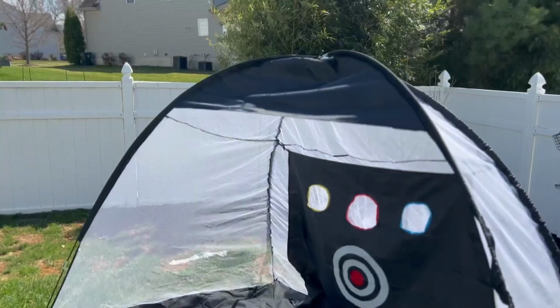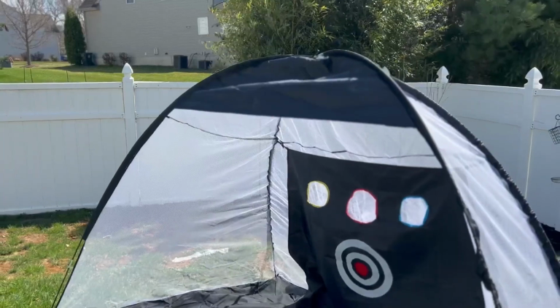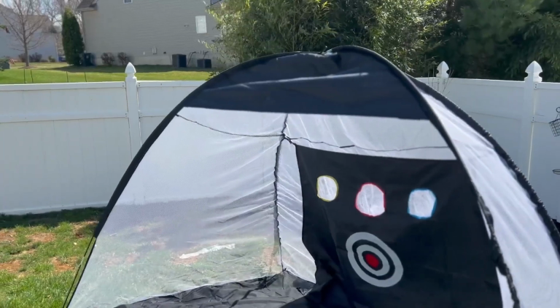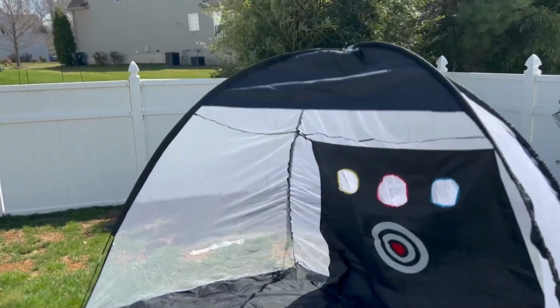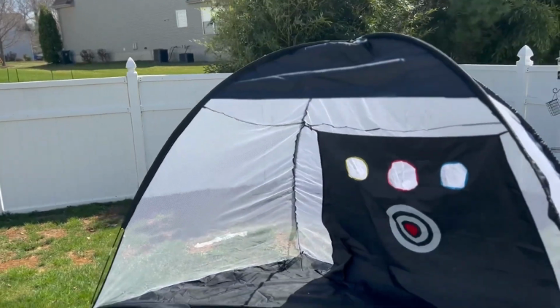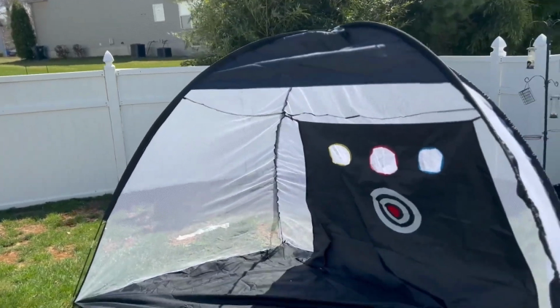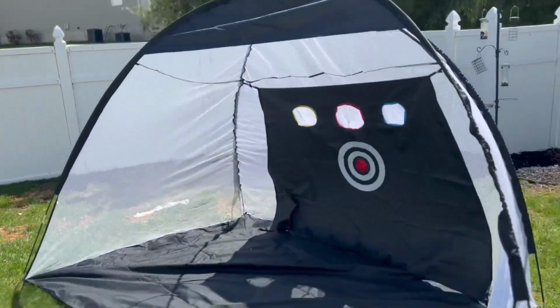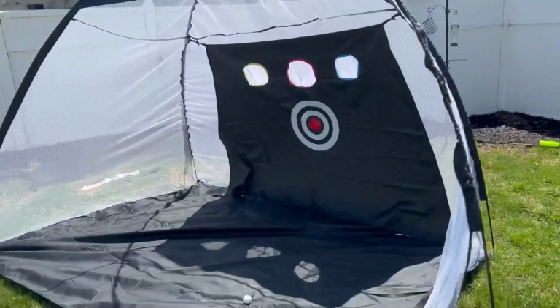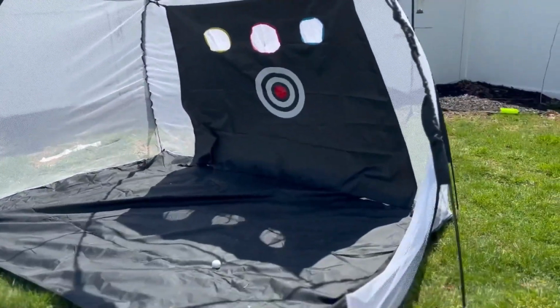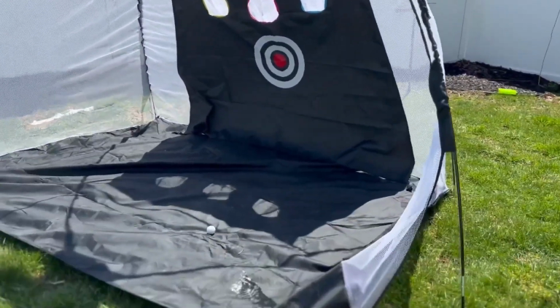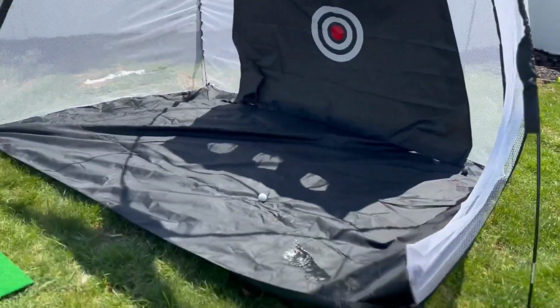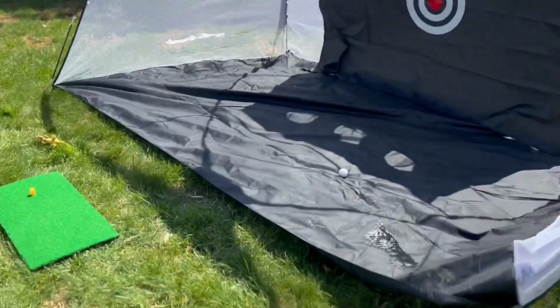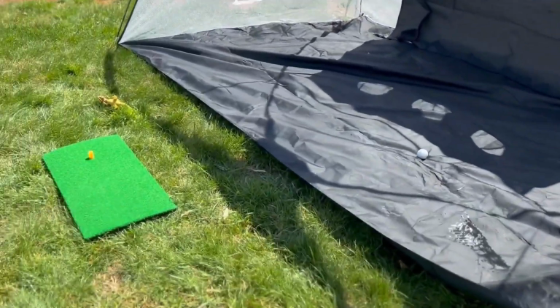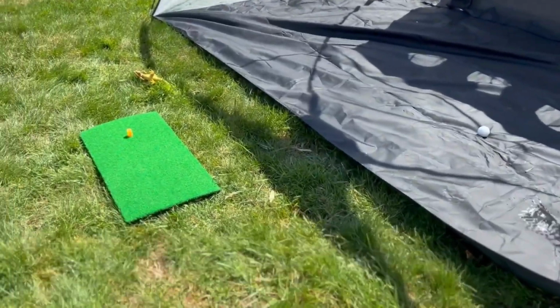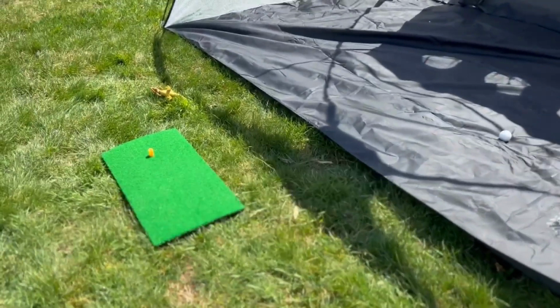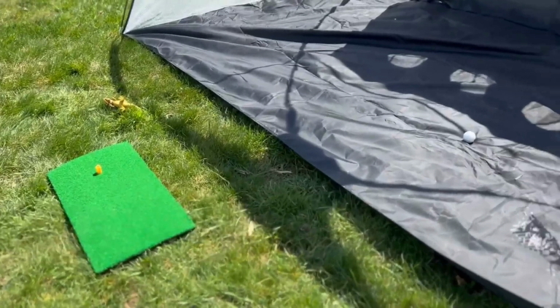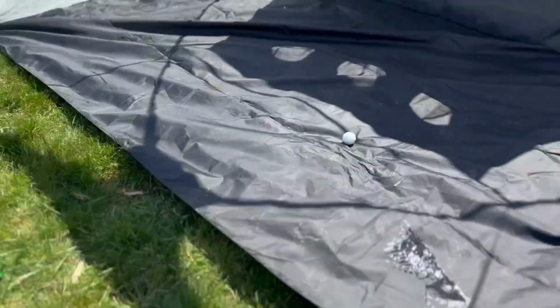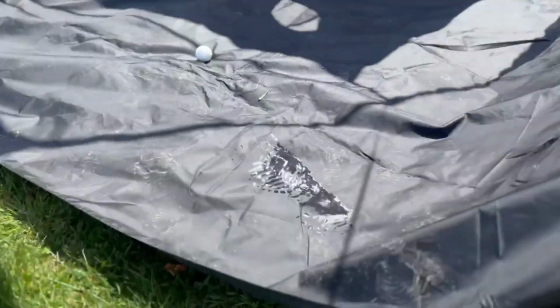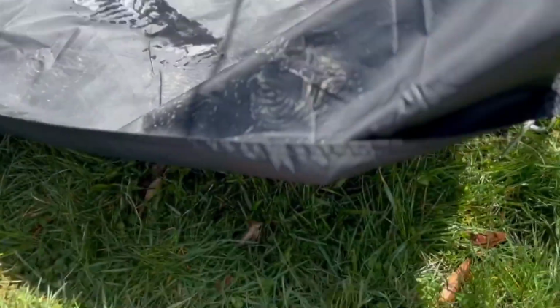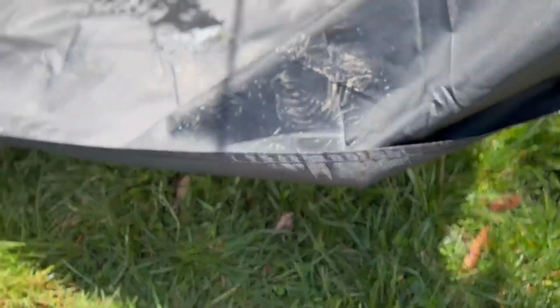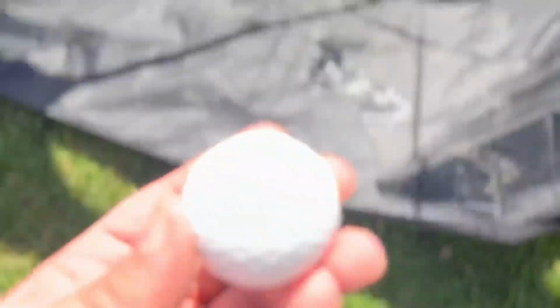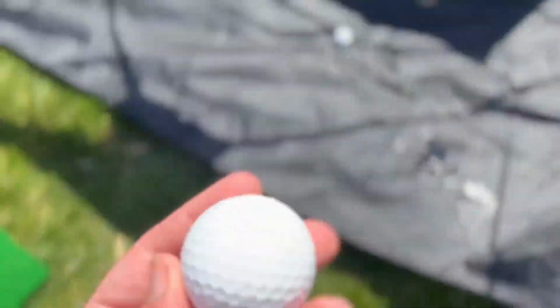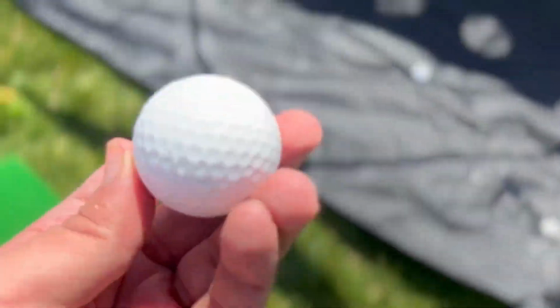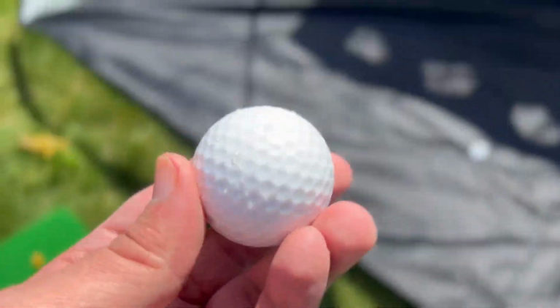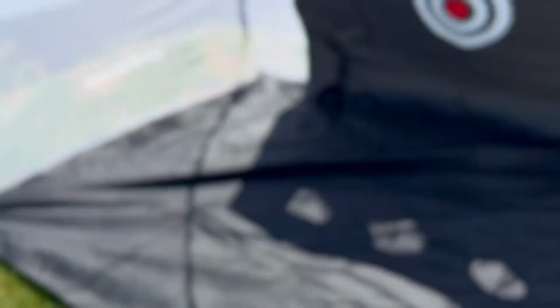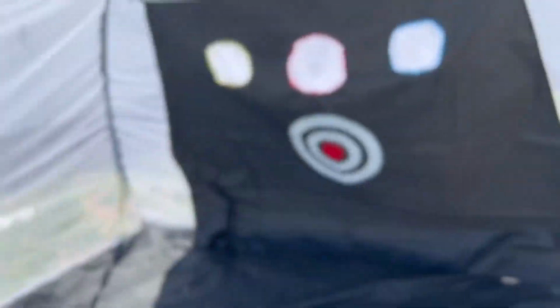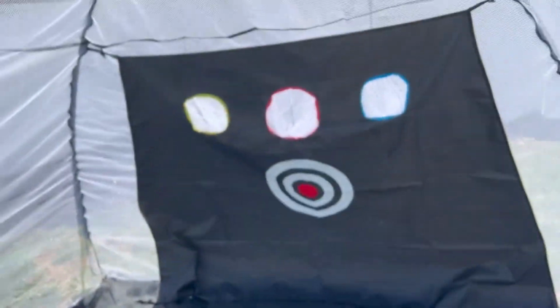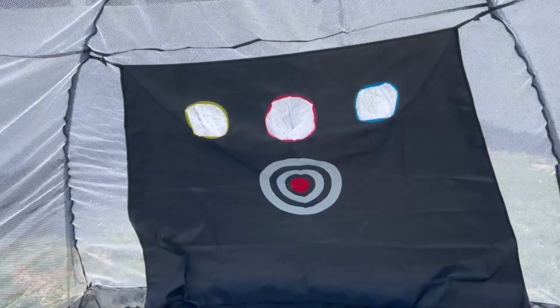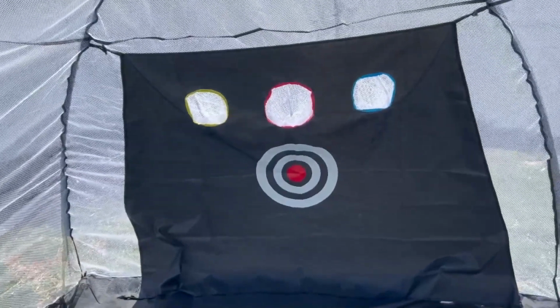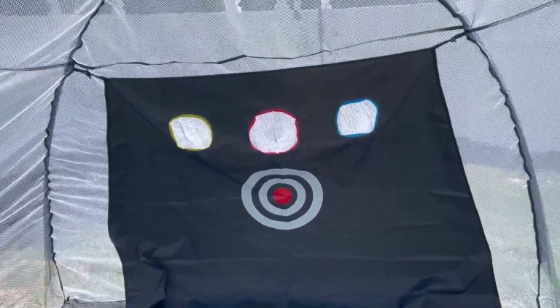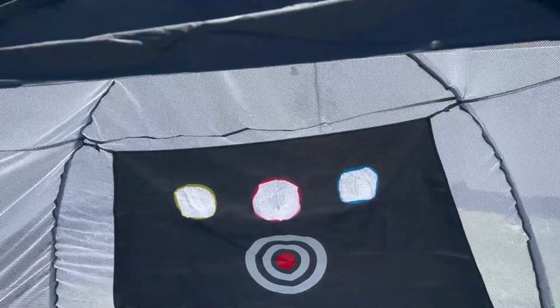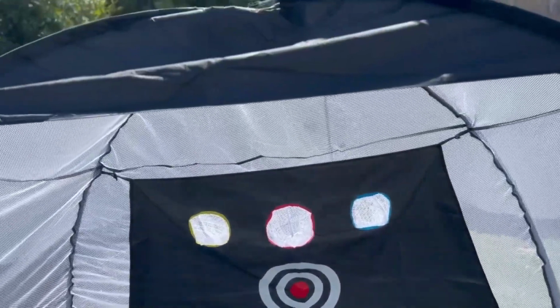So I've been looking to work on my golf swing, and obviously I don't want to go to the range. I wanted to do it in my backyard, so I got this particular golf practice net.